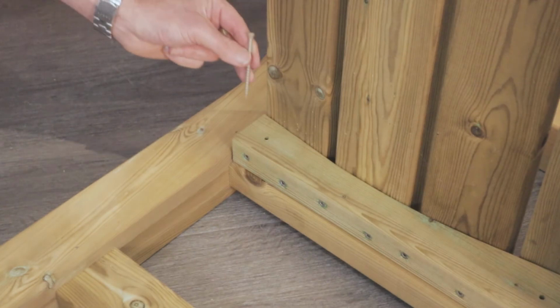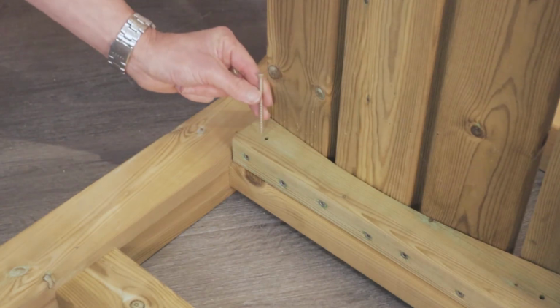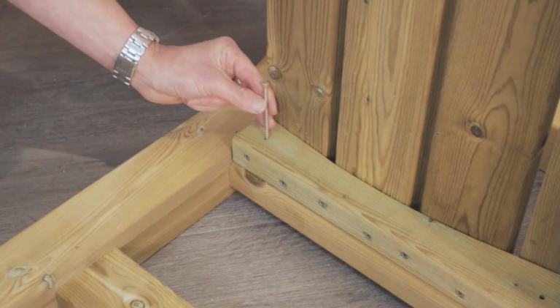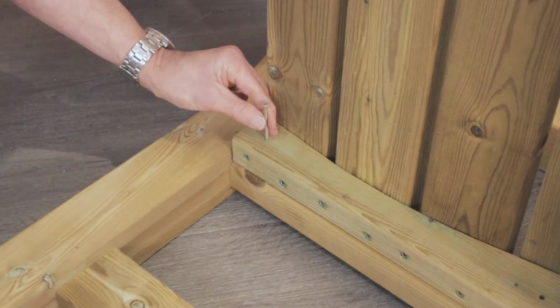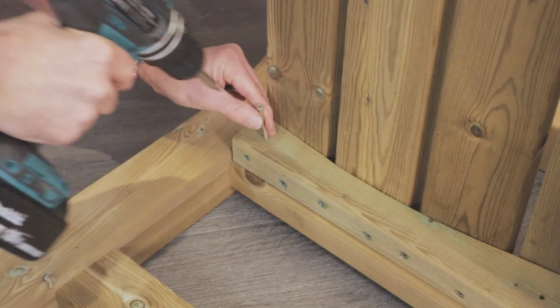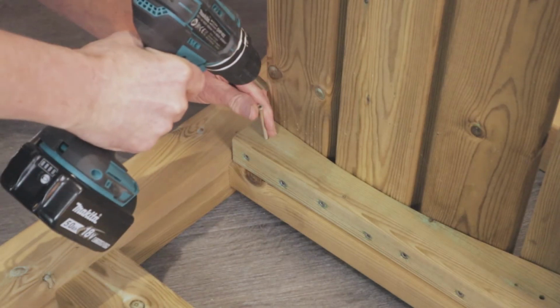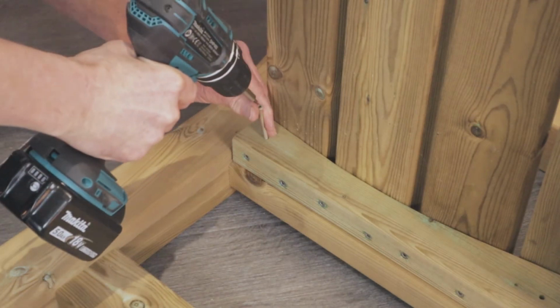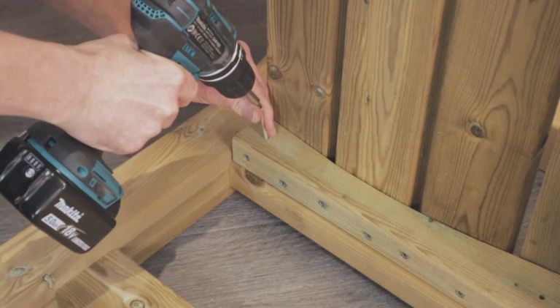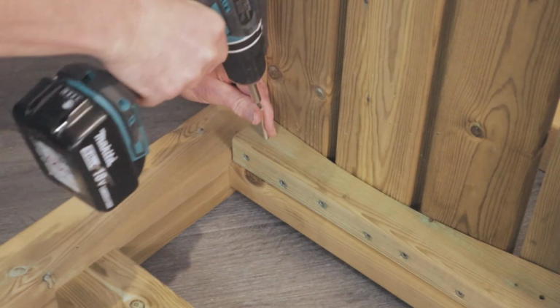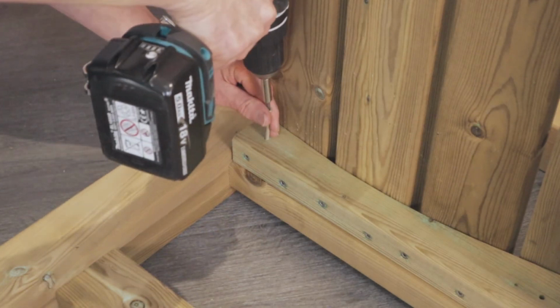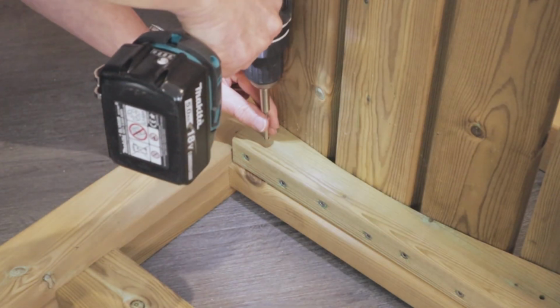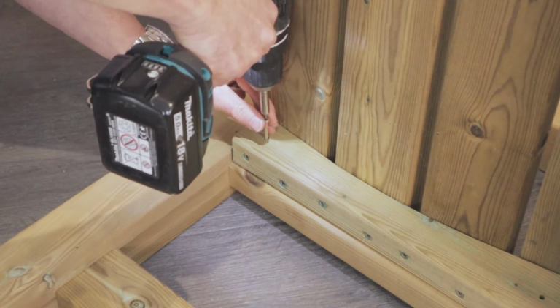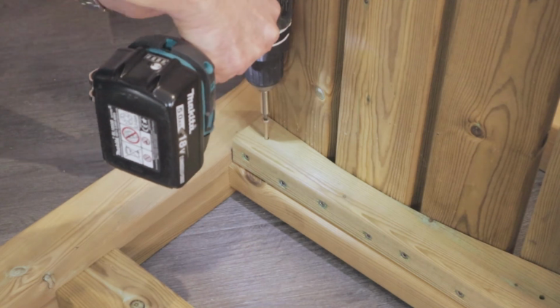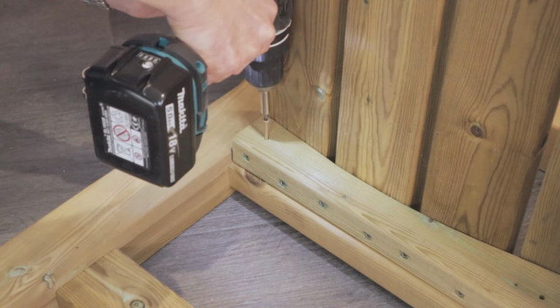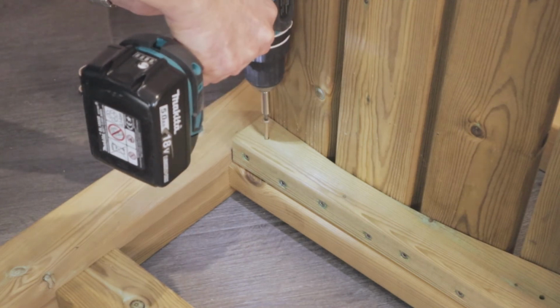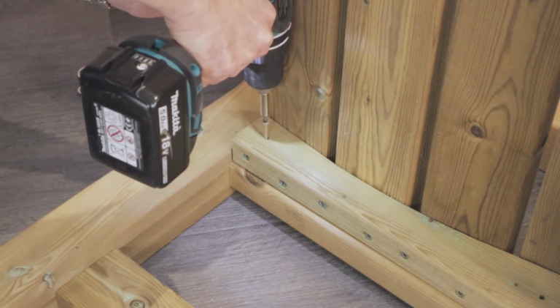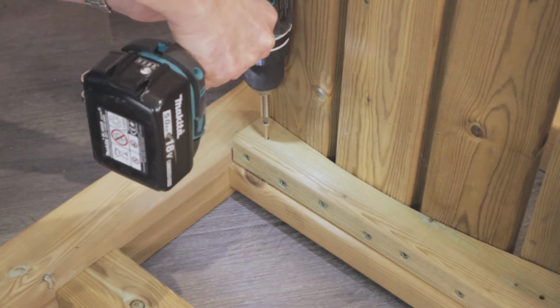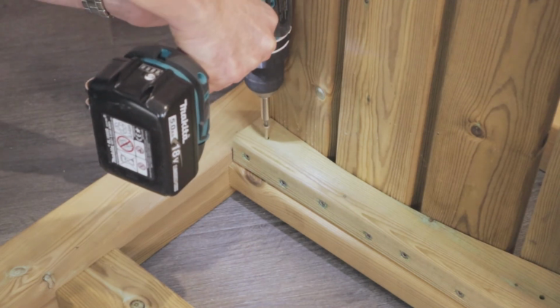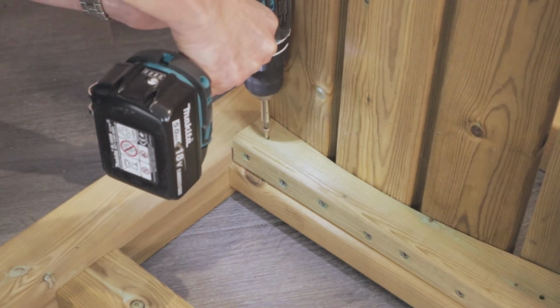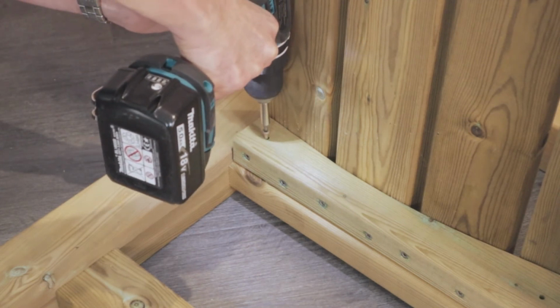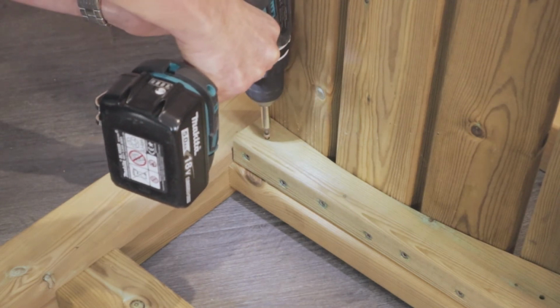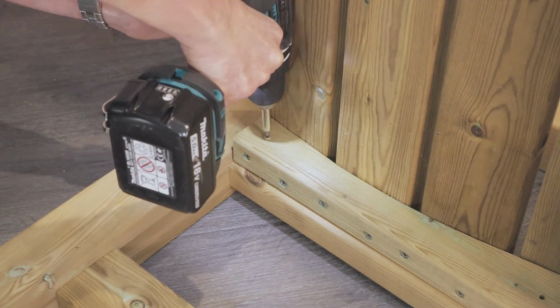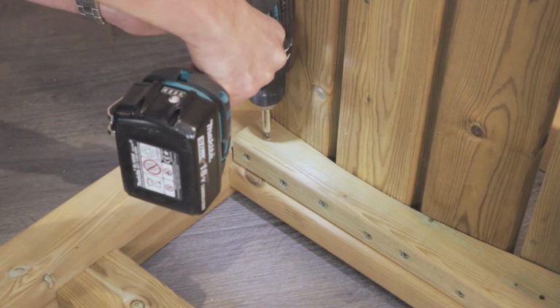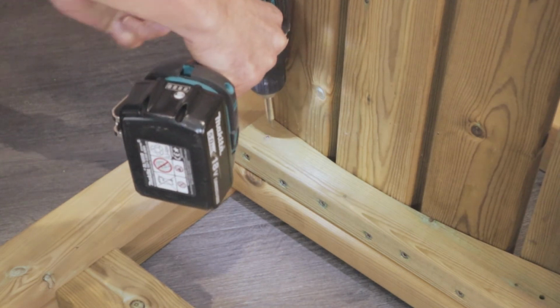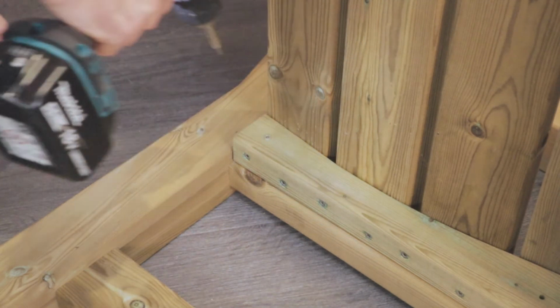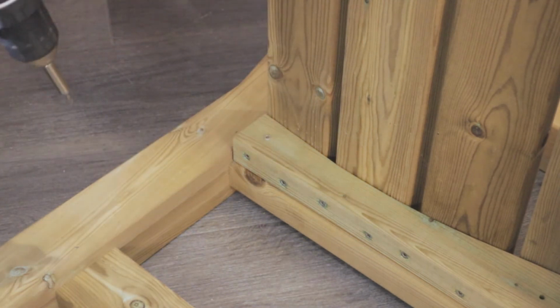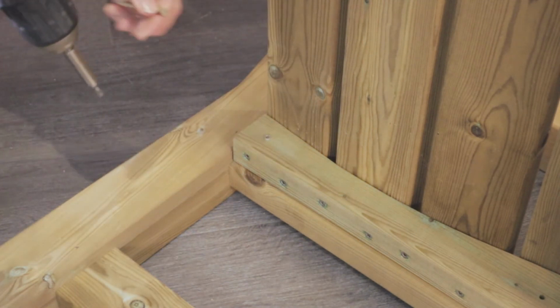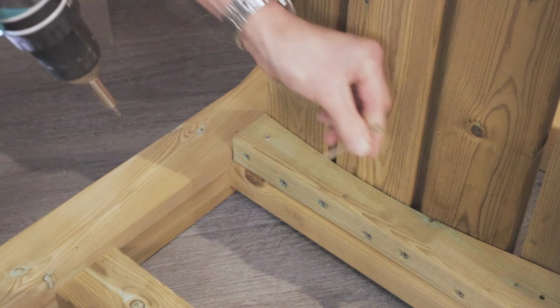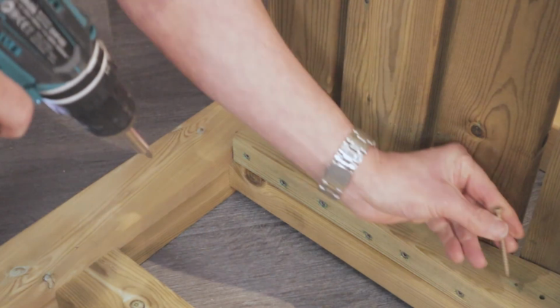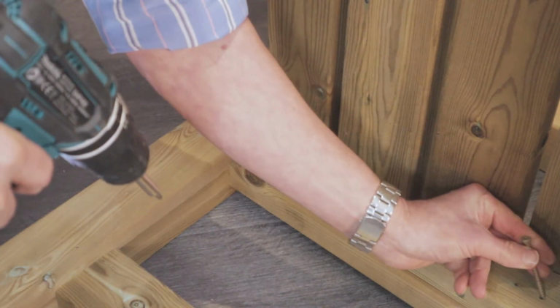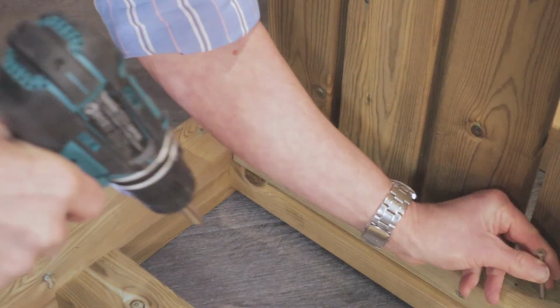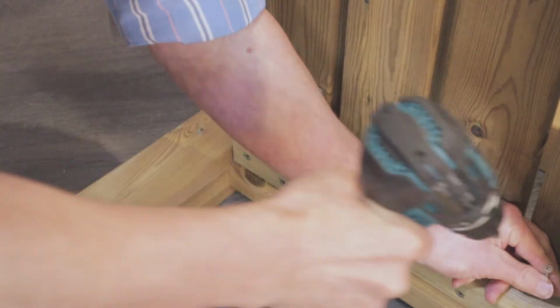Attach the seat base to the arm frame and with these screws be sure not to over-tighten them, as they easily crush down into the wood.